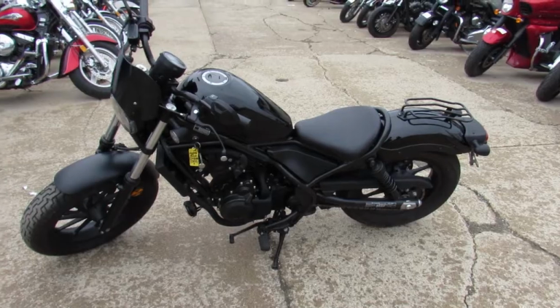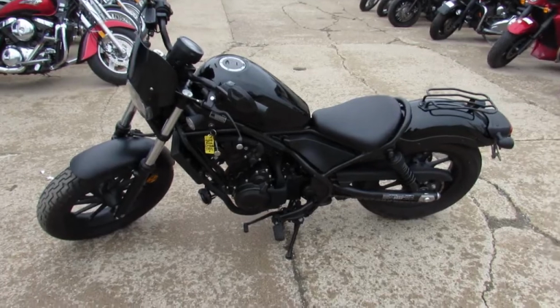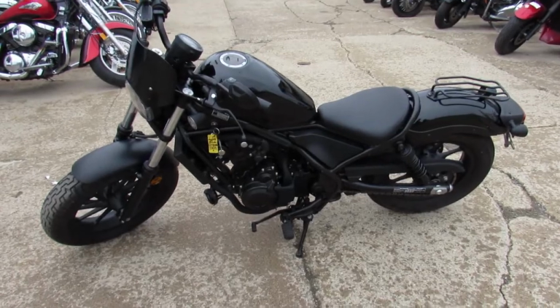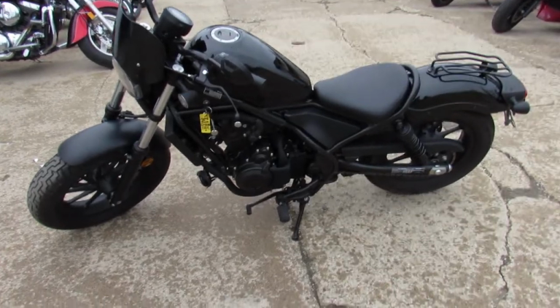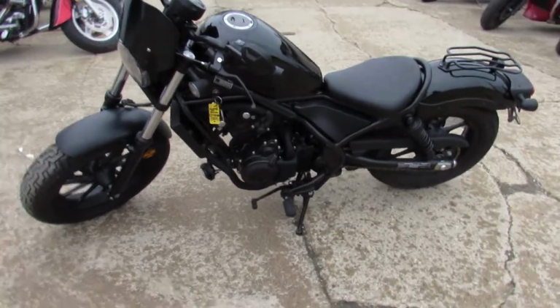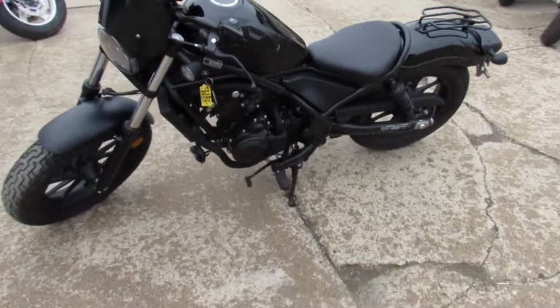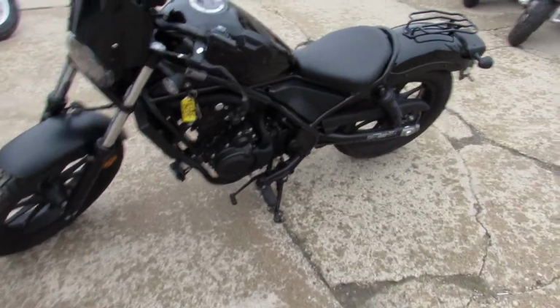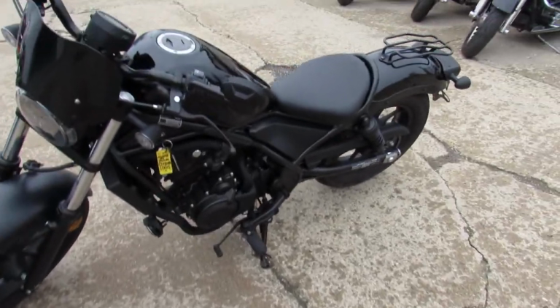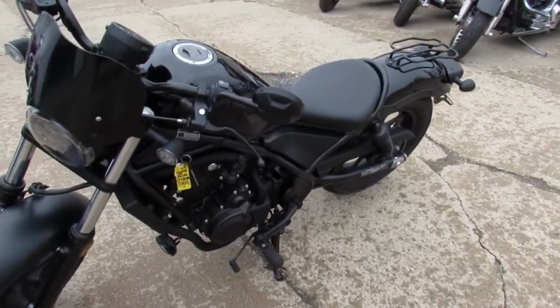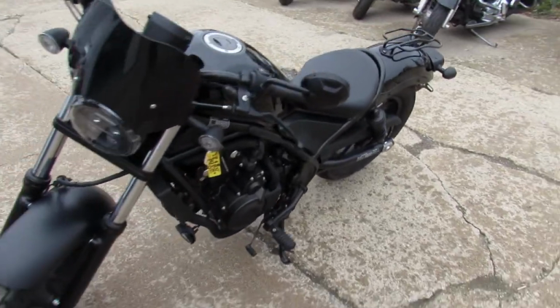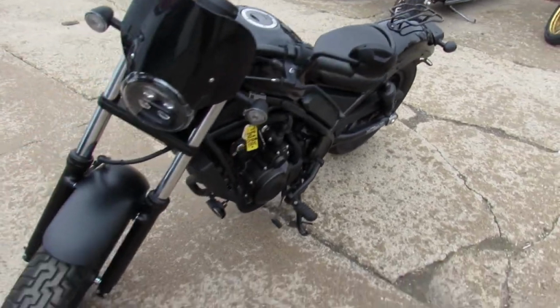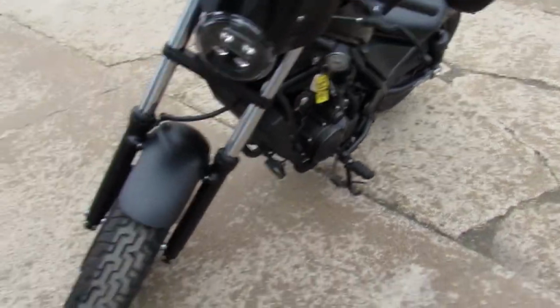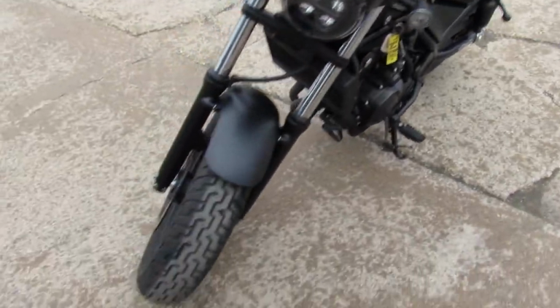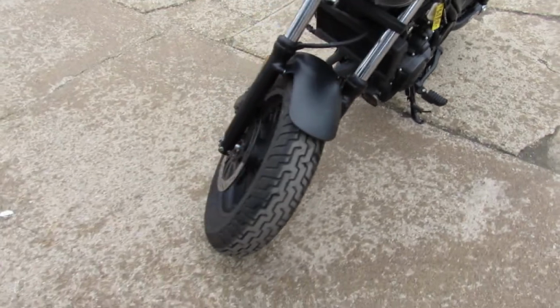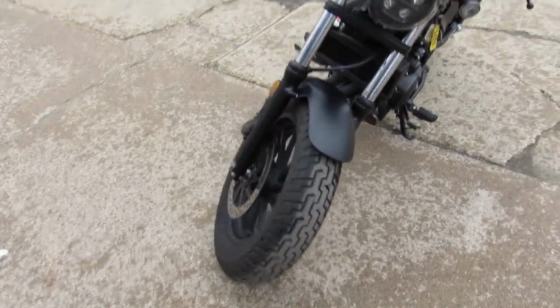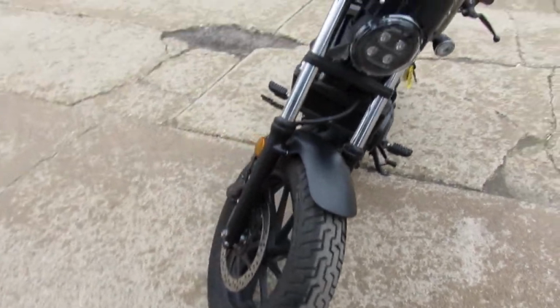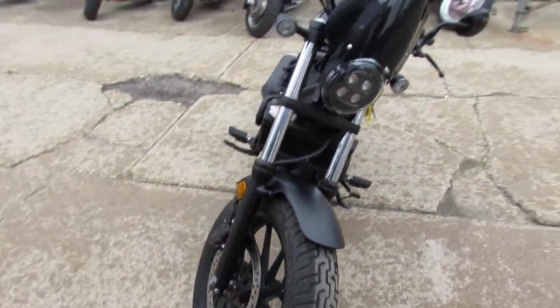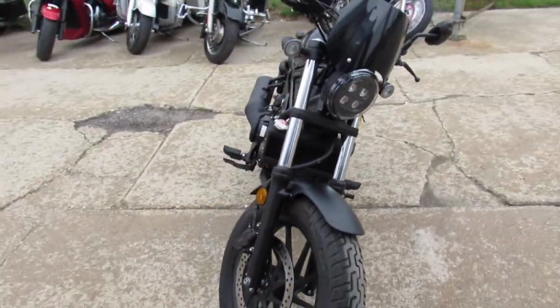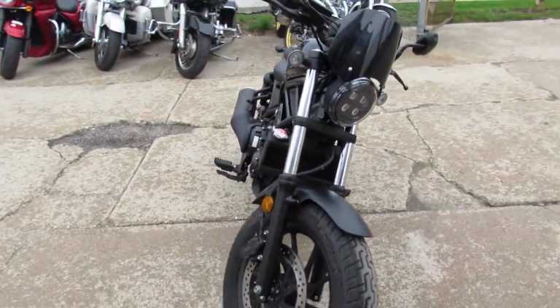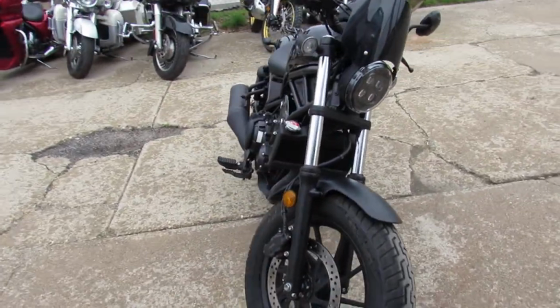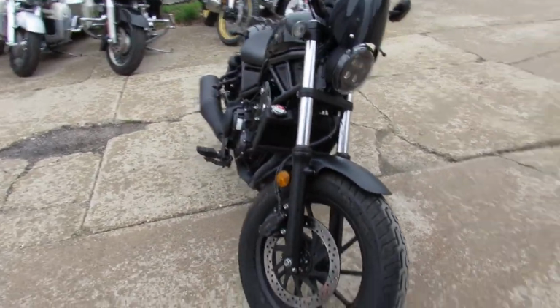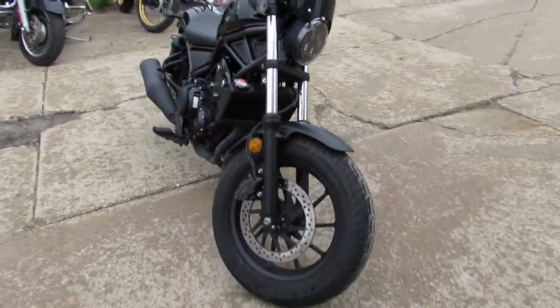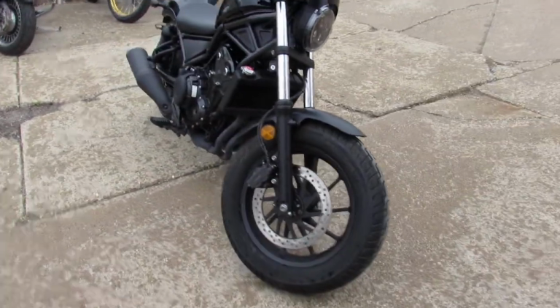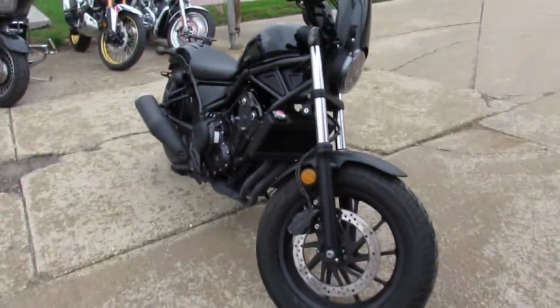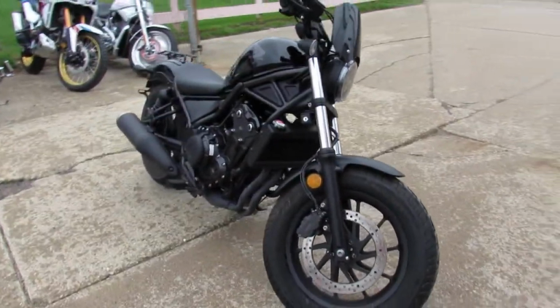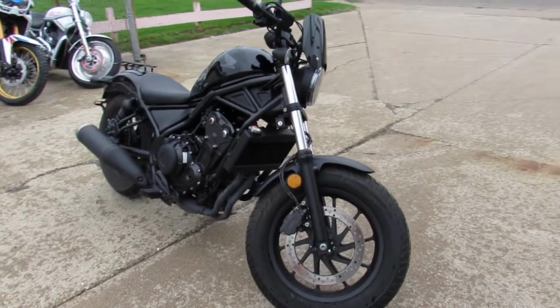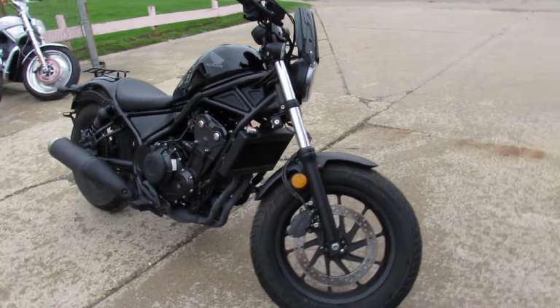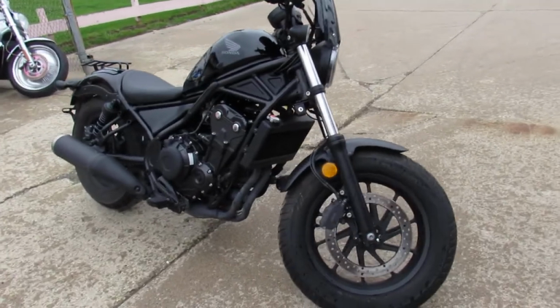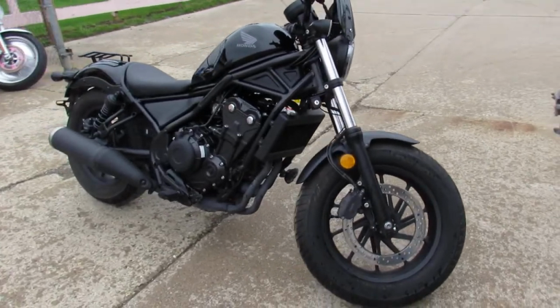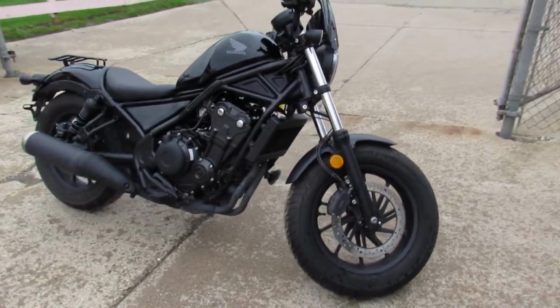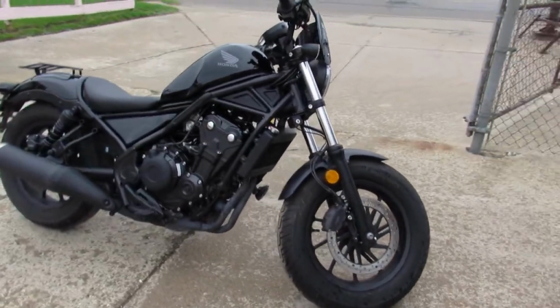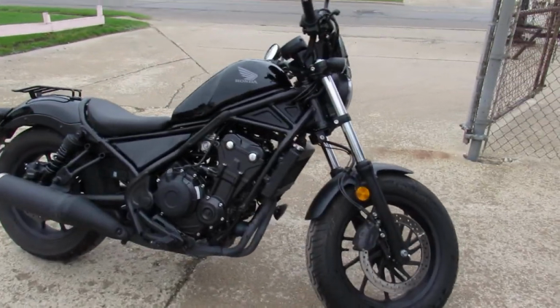Hey guys, it's Proof of Power Sports doing some videos on our used bikes we just got in. We got a super cool one here — it's a 2020 Honda Rebel 500 for sale, low miles, 4,197 miles. This thing's a great looking bike.